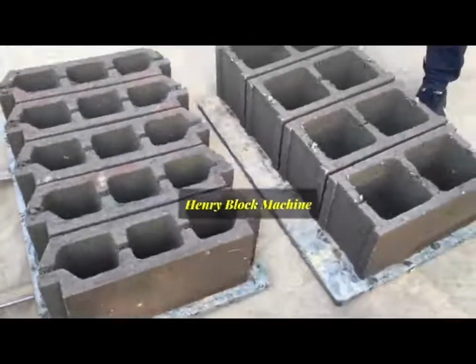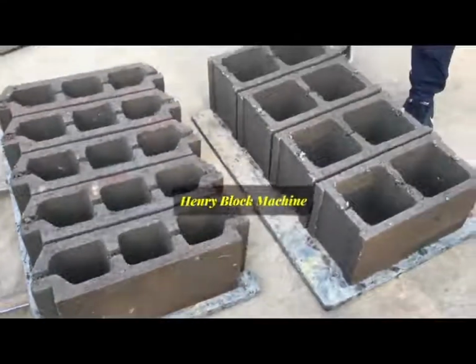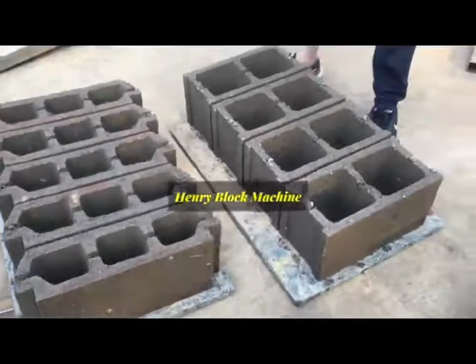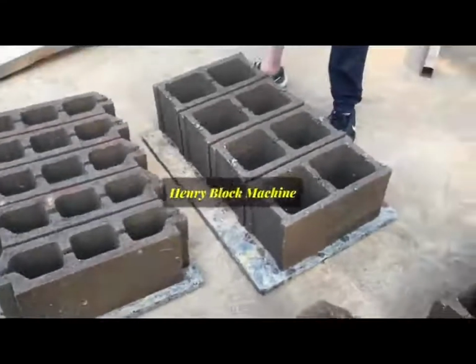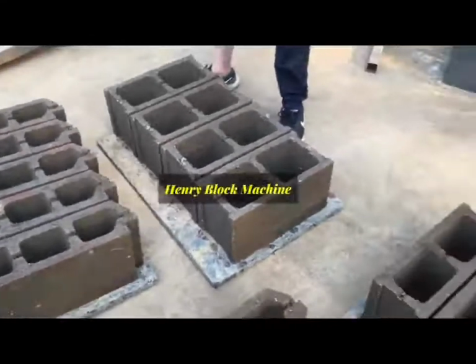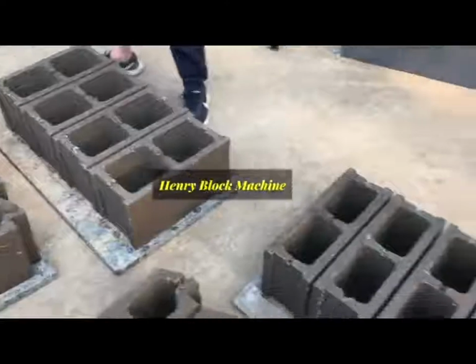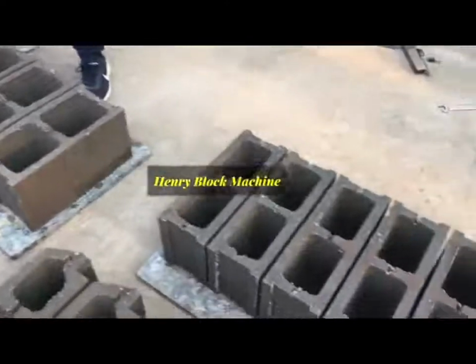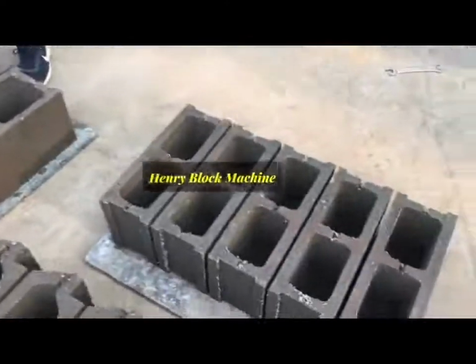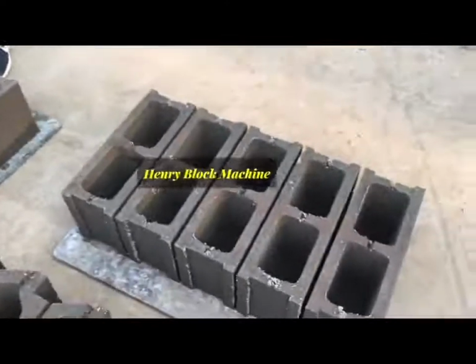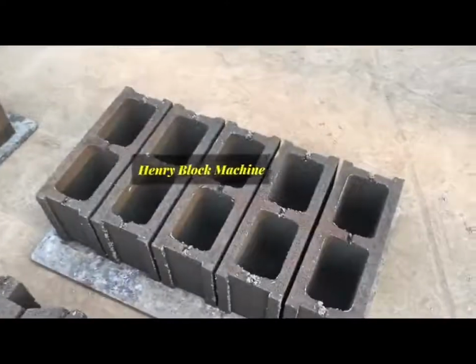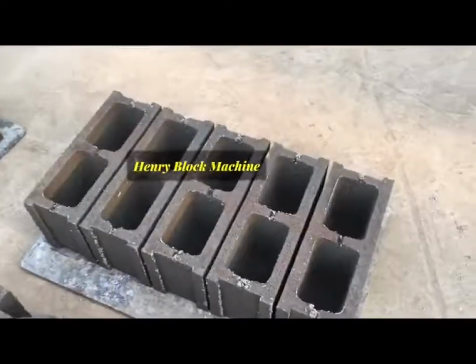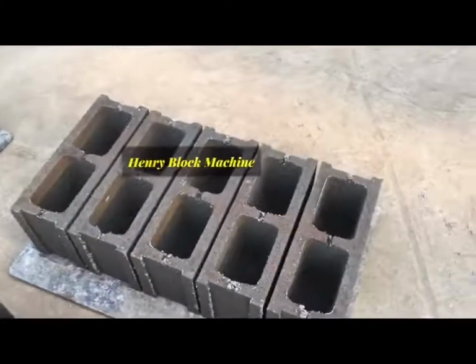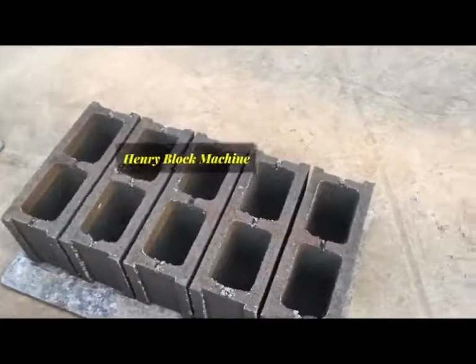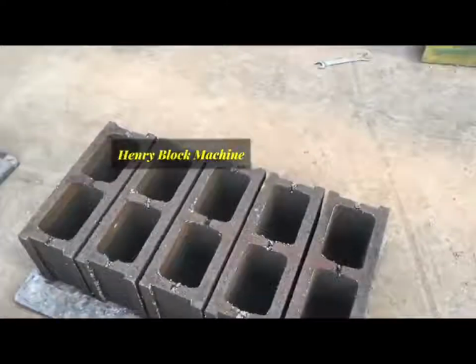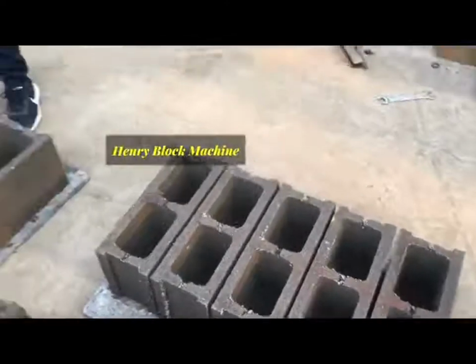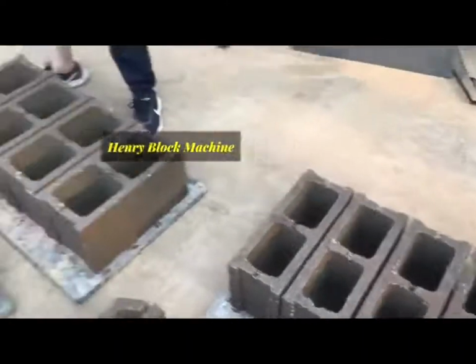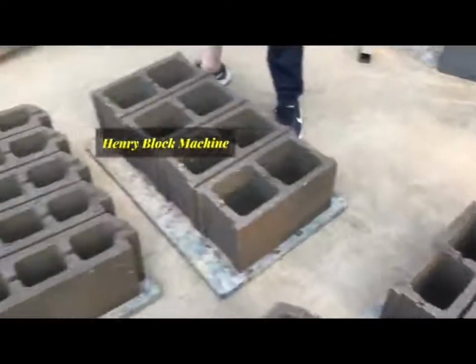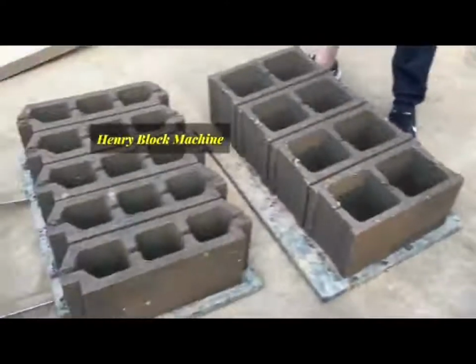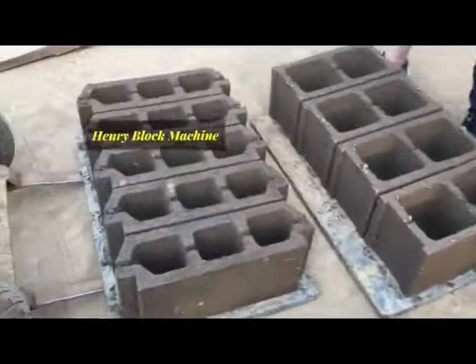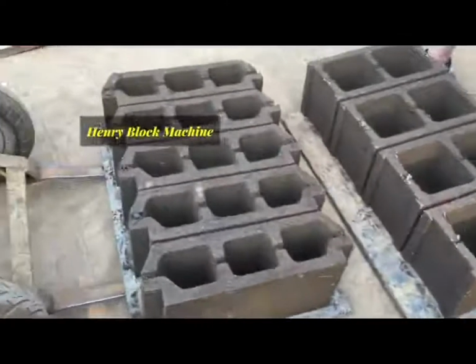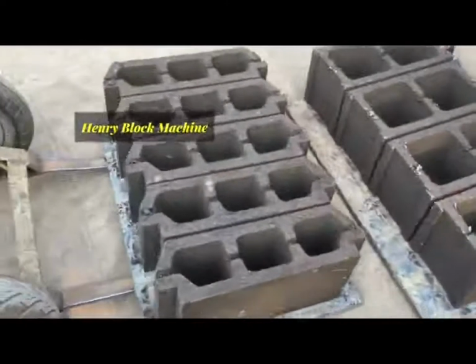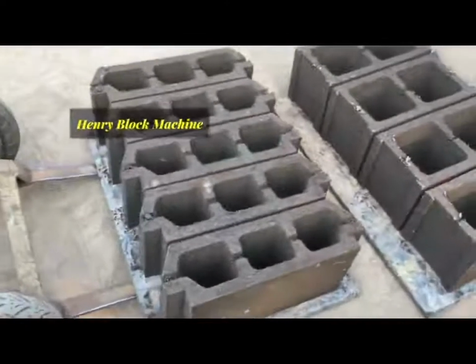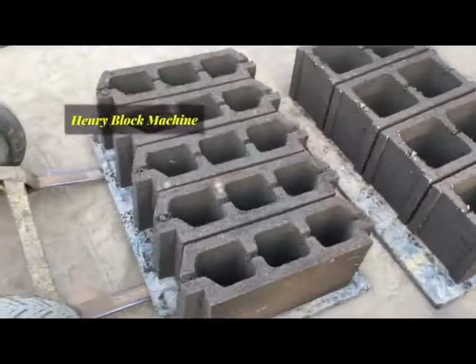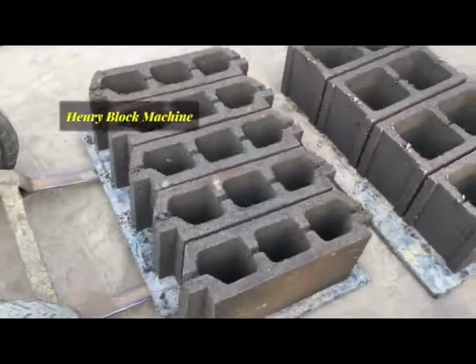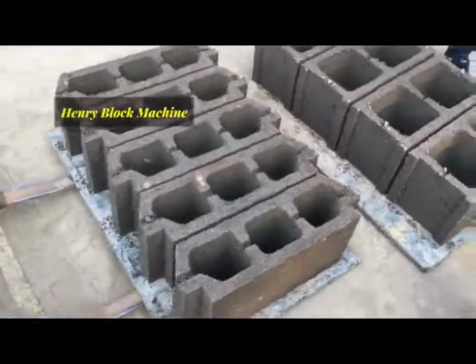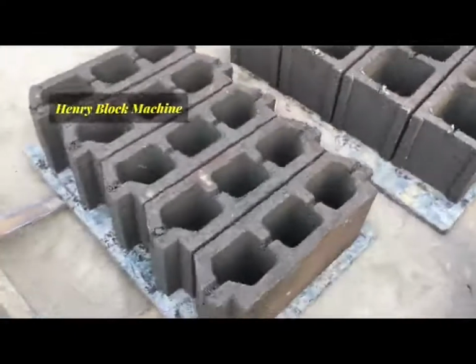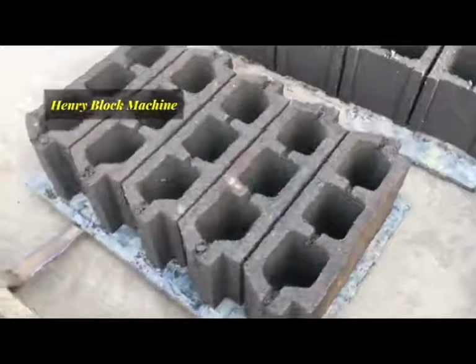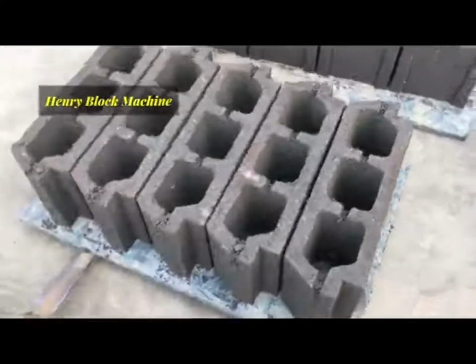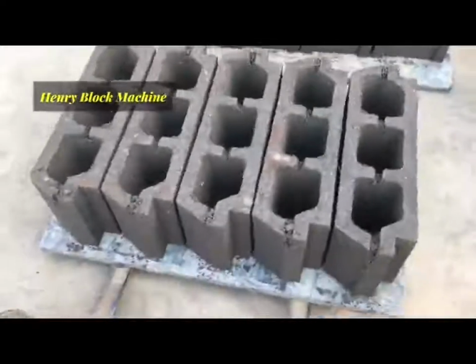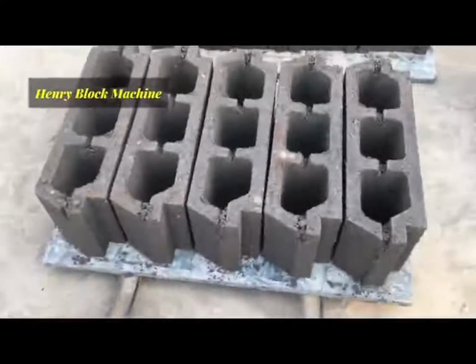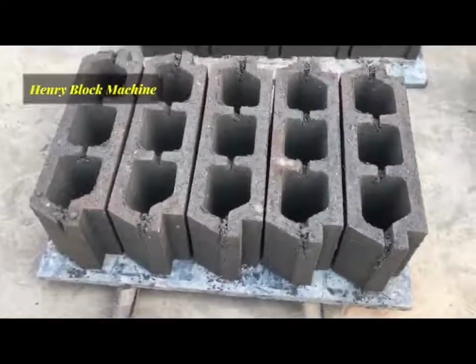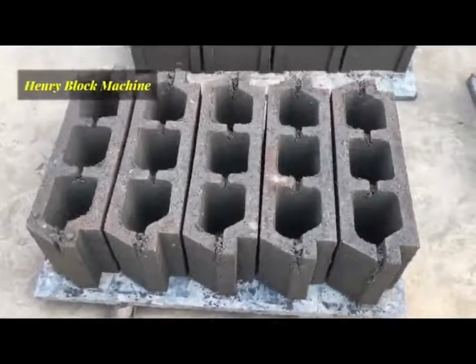Very beautiful, very nice holding blocks. Normally this kind of holding block will be used for the rough tile.